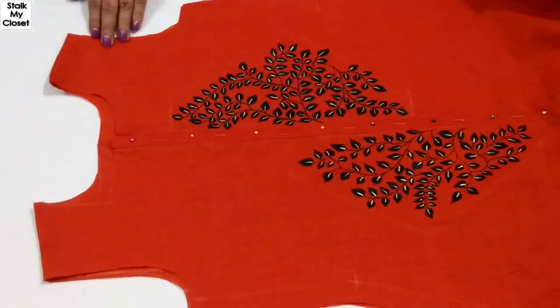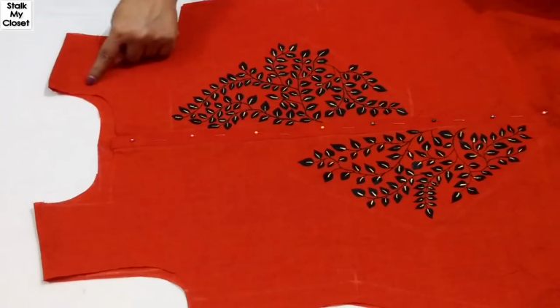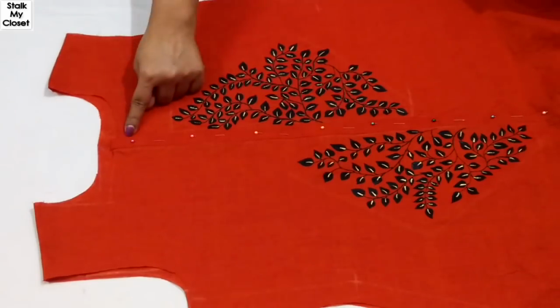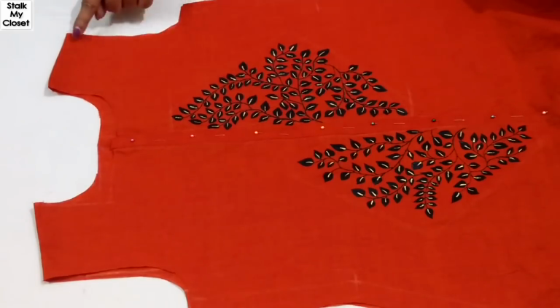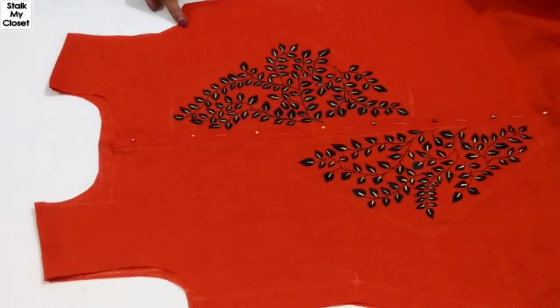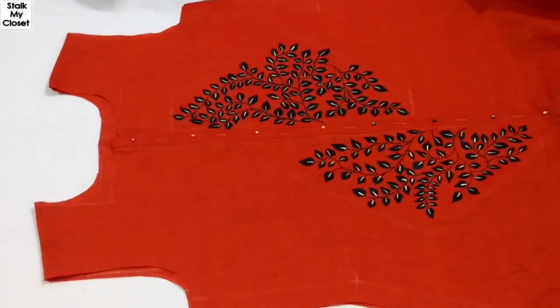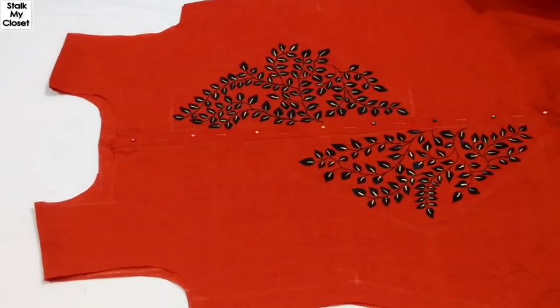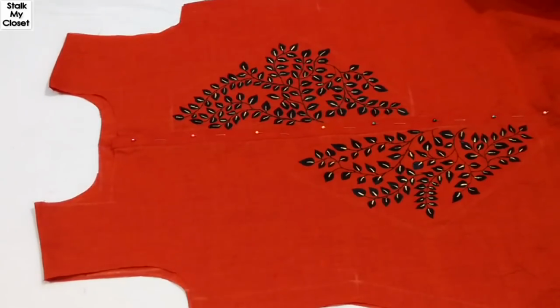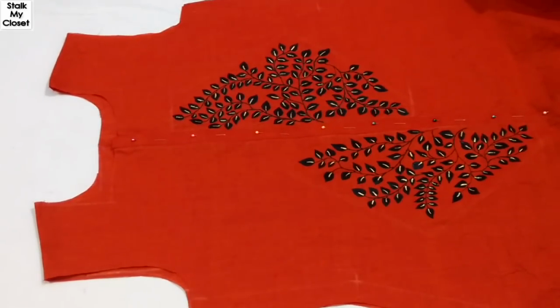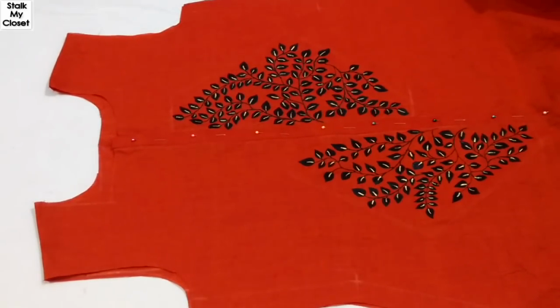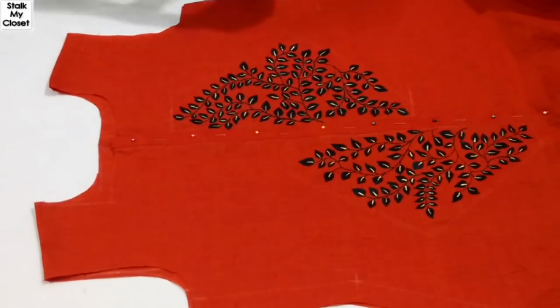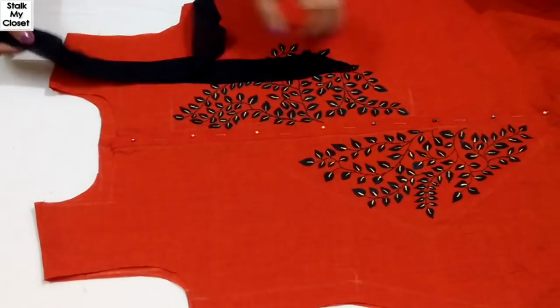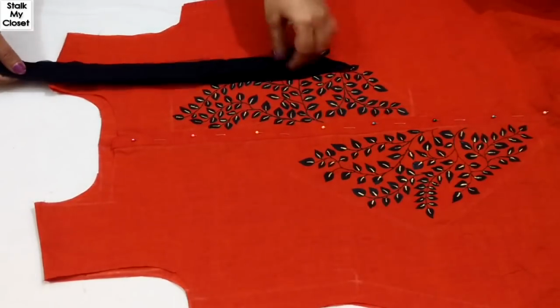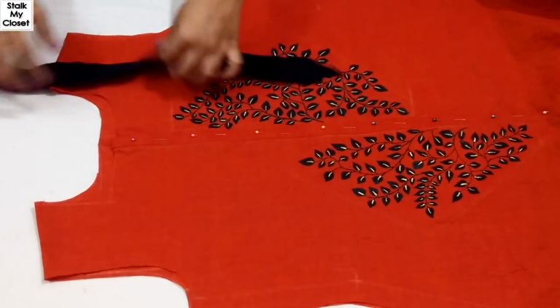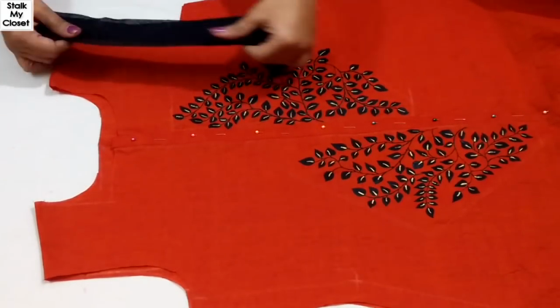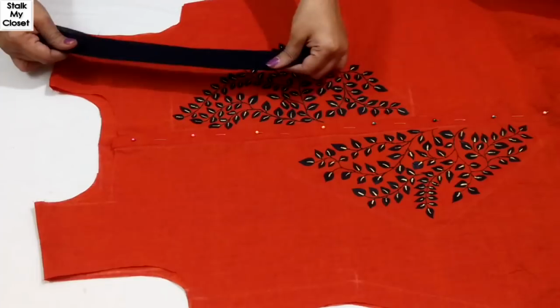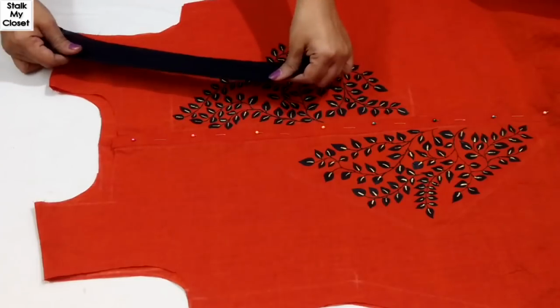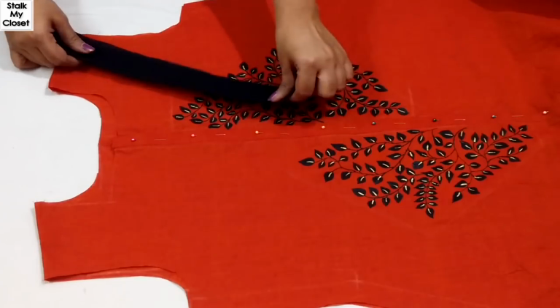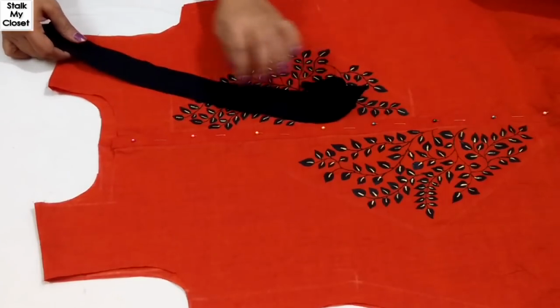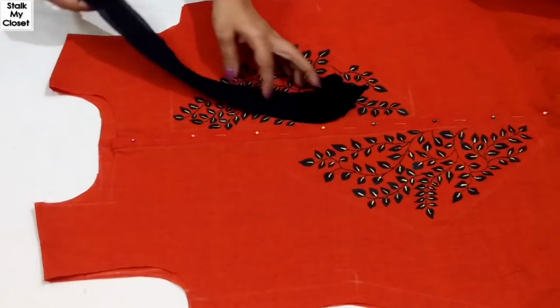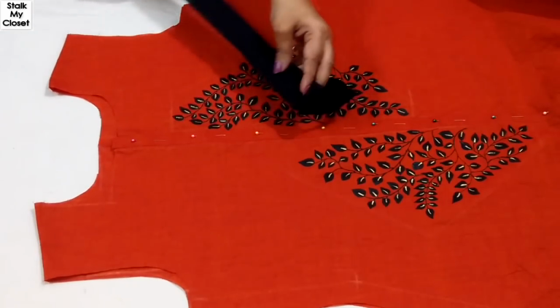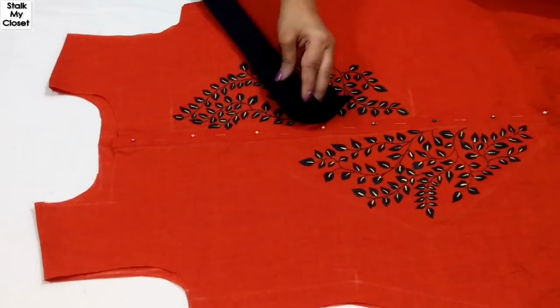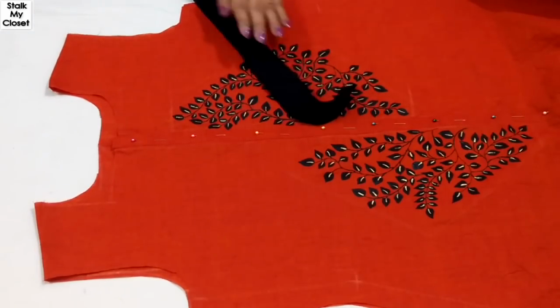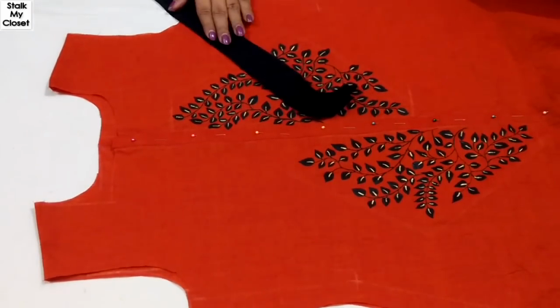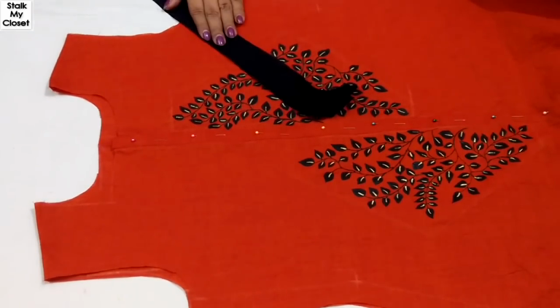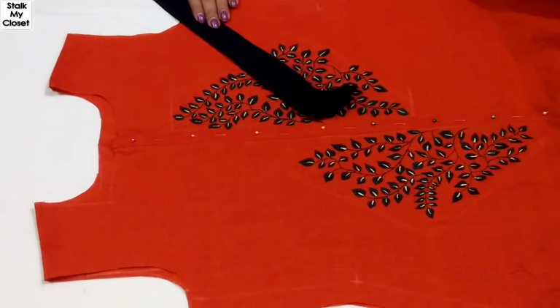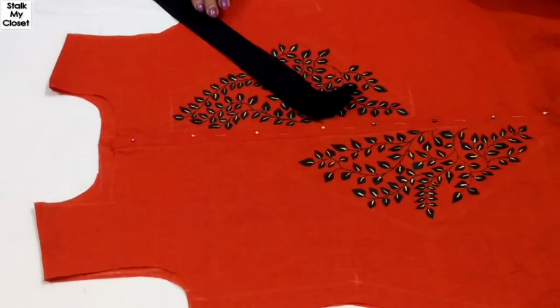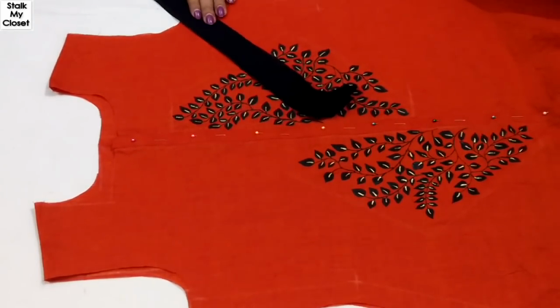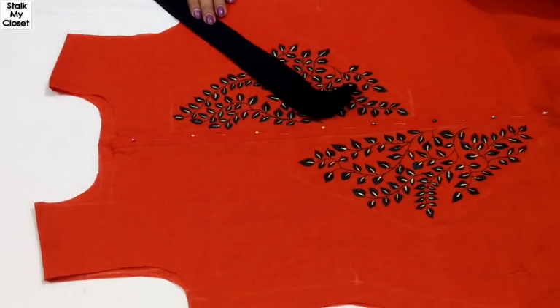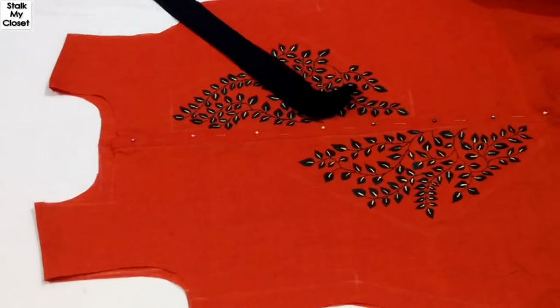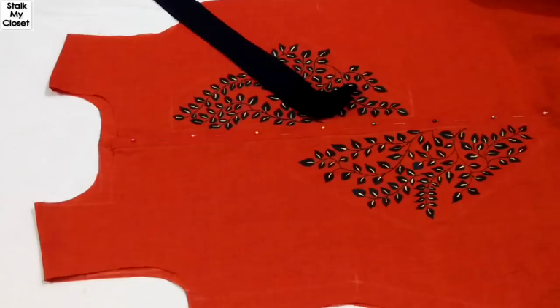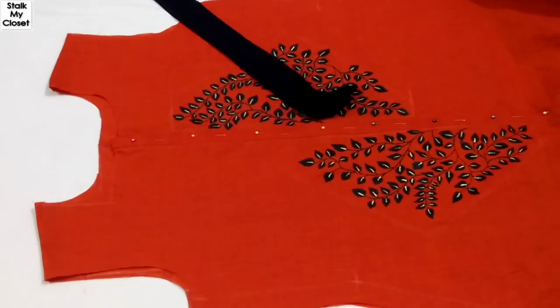Now I'll finish the neckline and armhole with black piping. For that, I've cut these bias tapes. I've already shared a video on piping, so if you want to see the detailed process, please click the link in the description box.